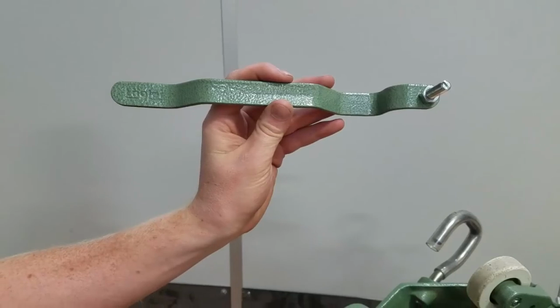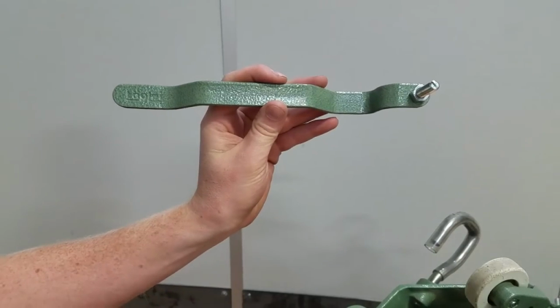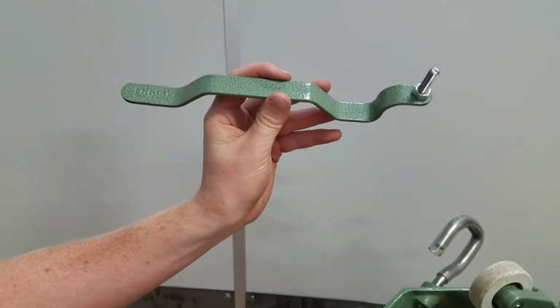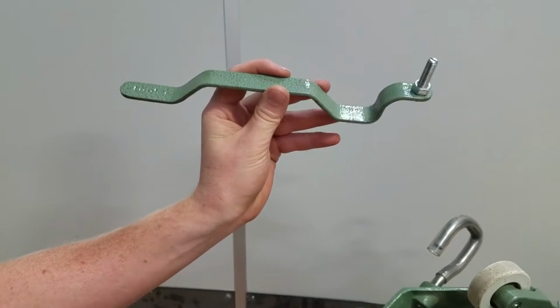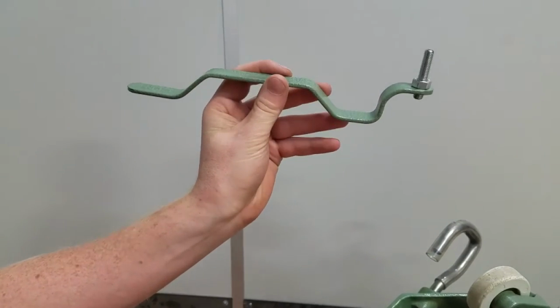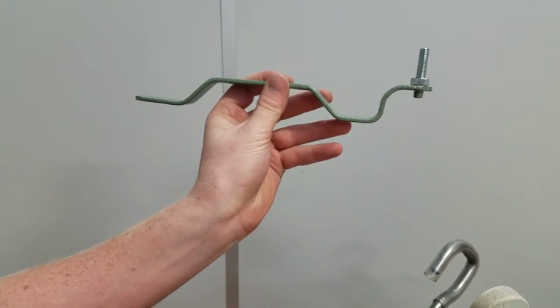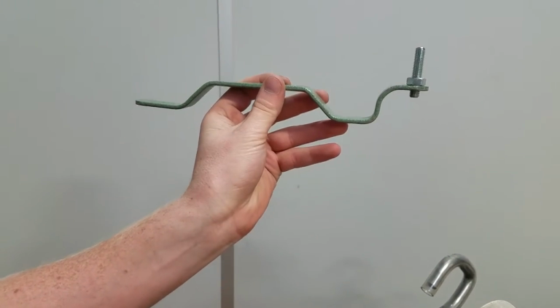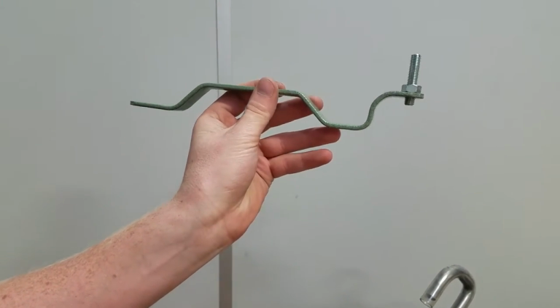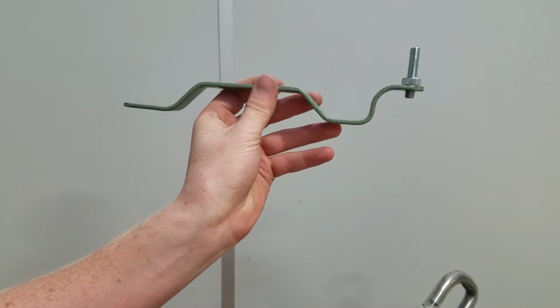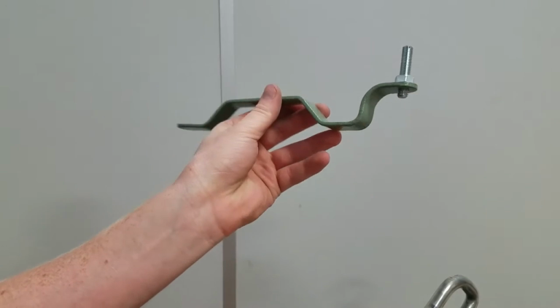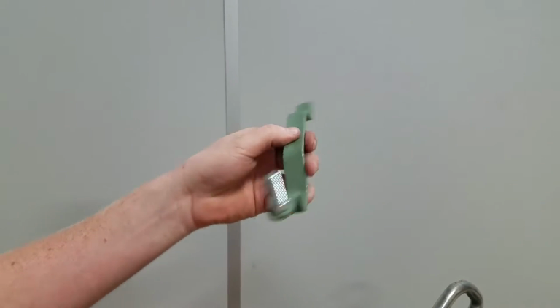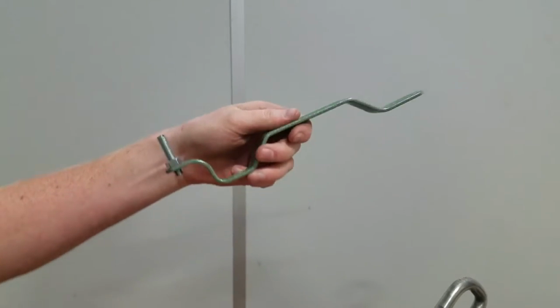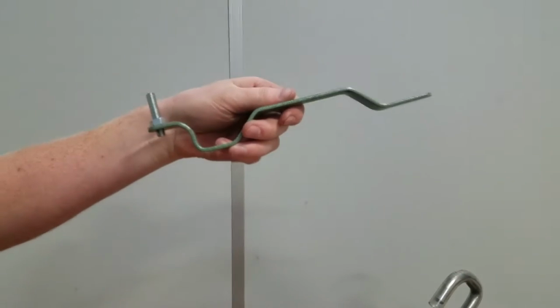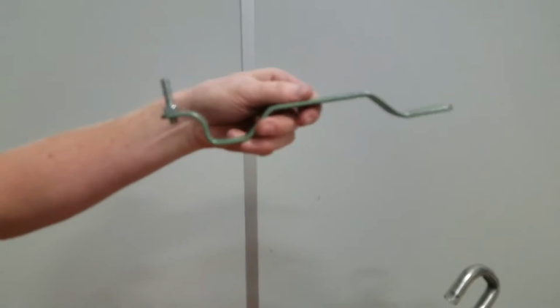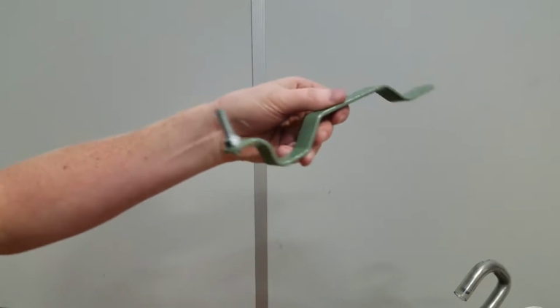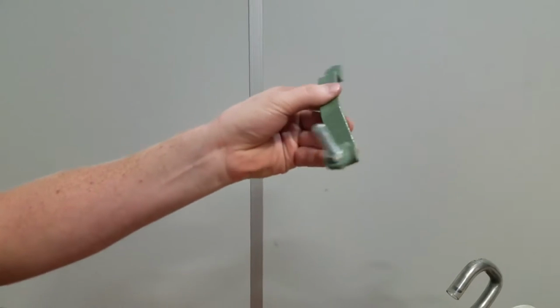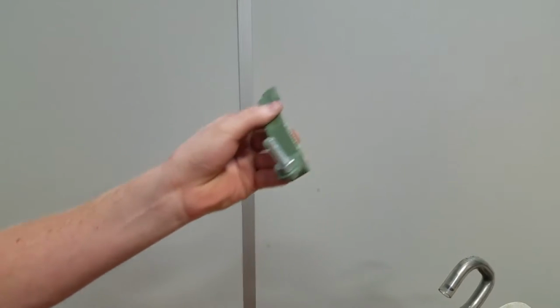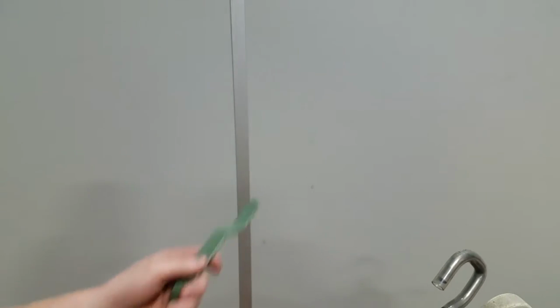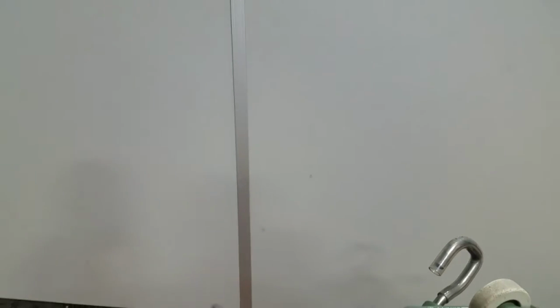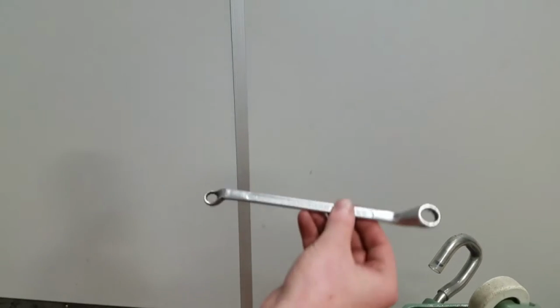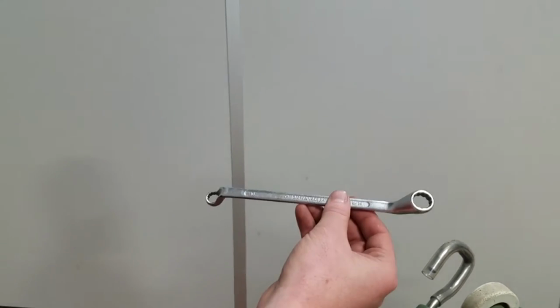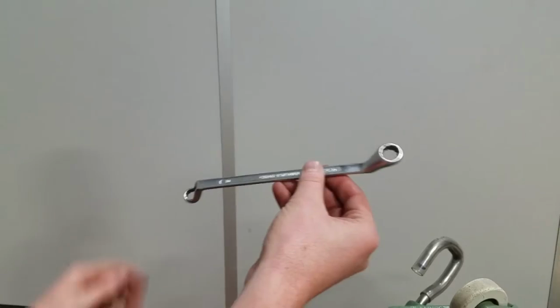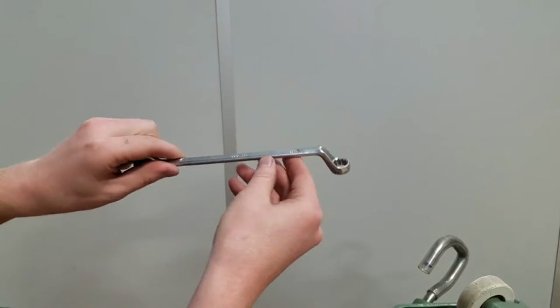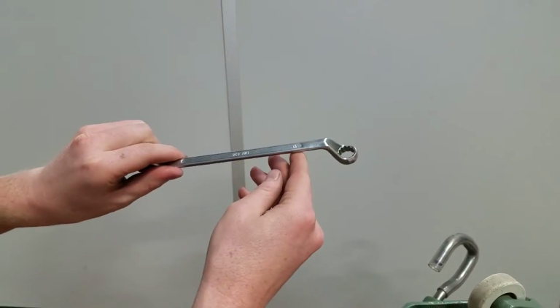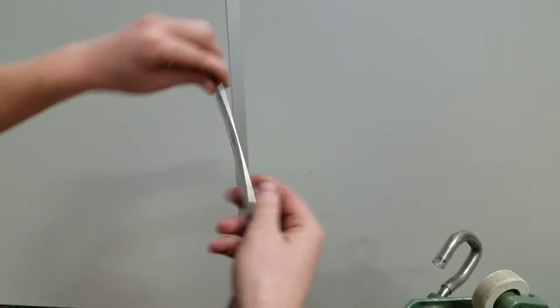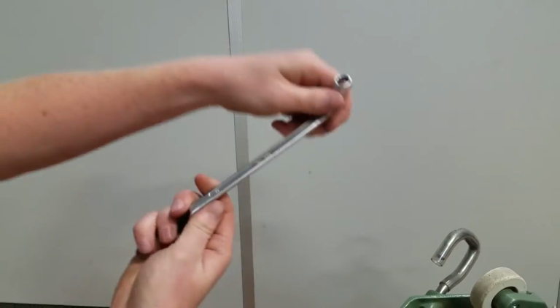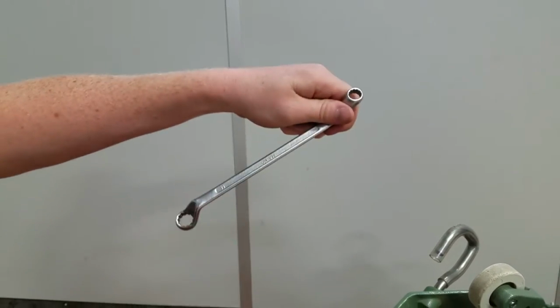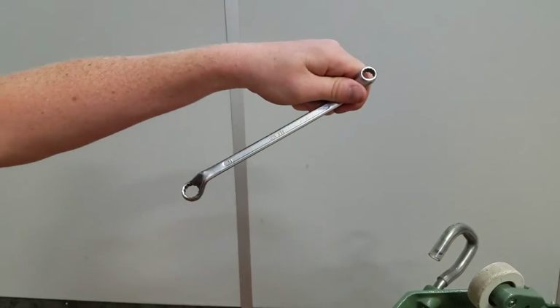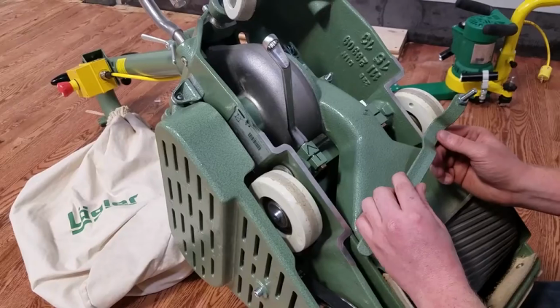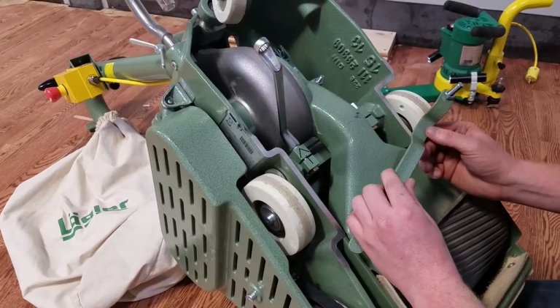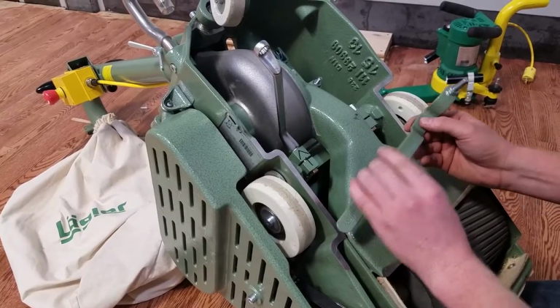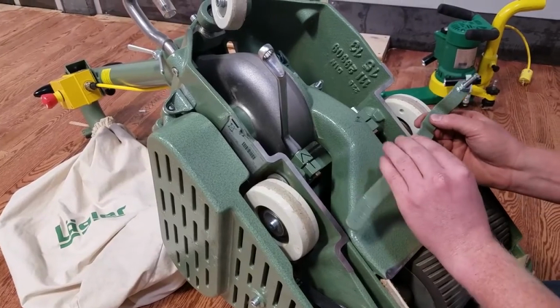So this is one of the tools you're going to need. It comes with a brand new Hummel and a tool kit. It's also available for sale separately, and you're also going to need a wrench — just a 13mm wrench to loosen the nut.